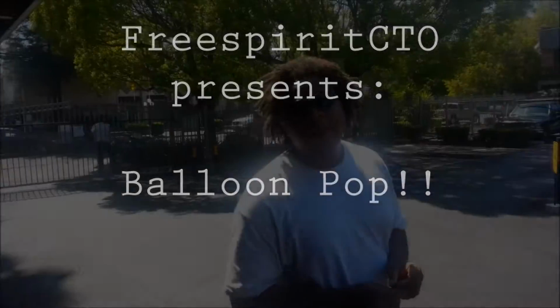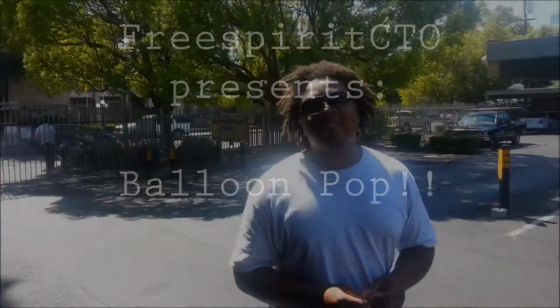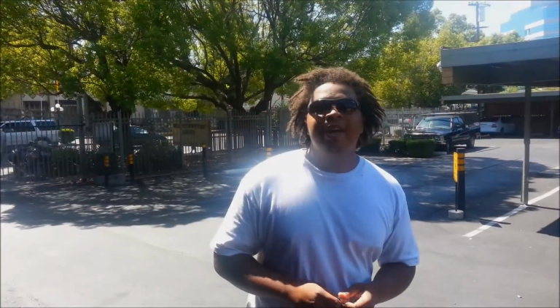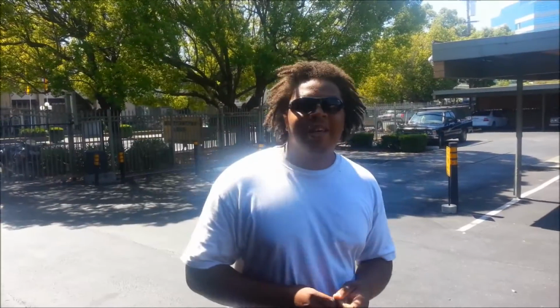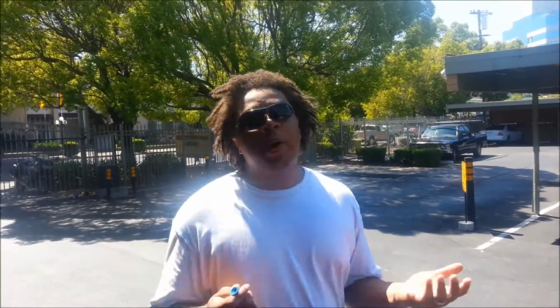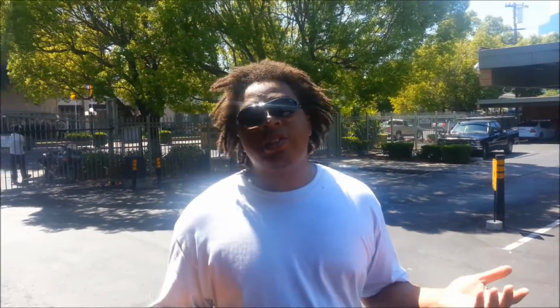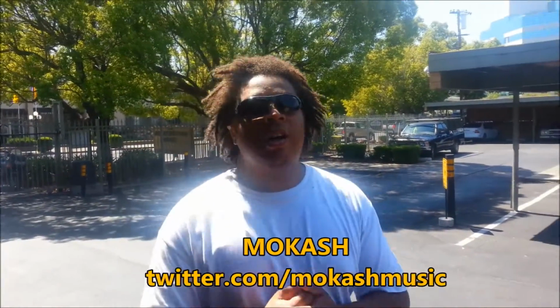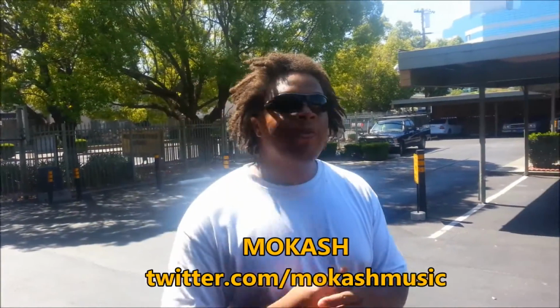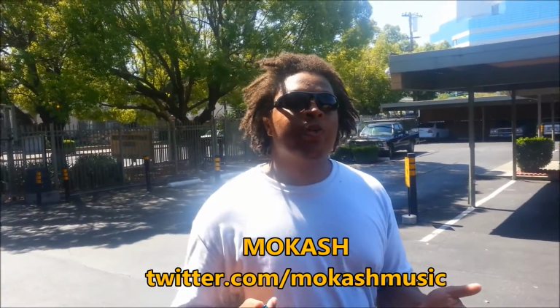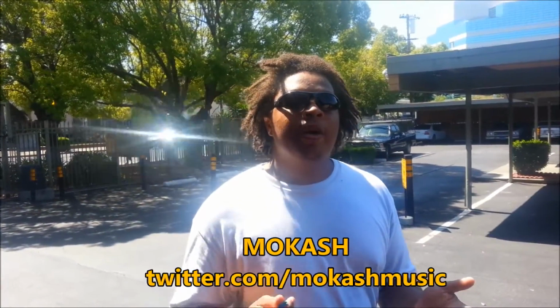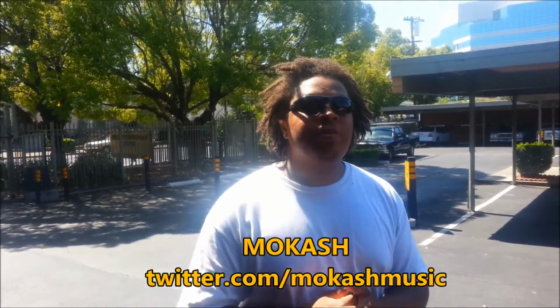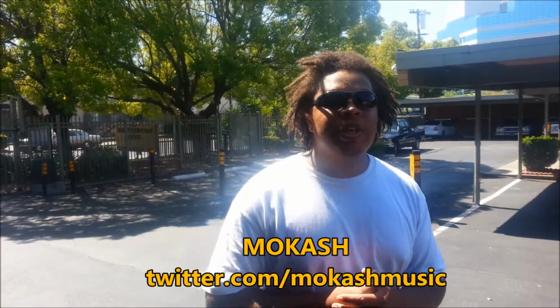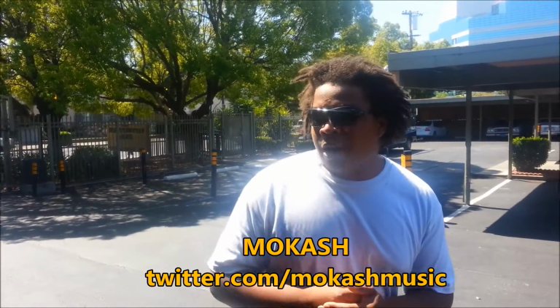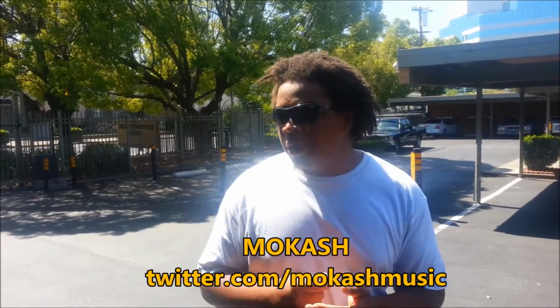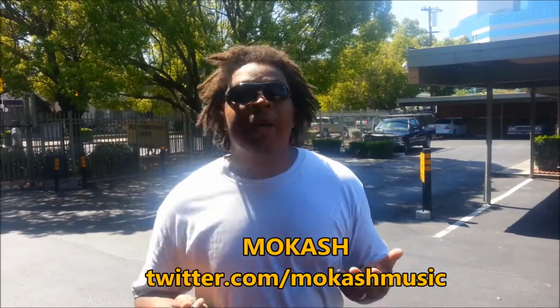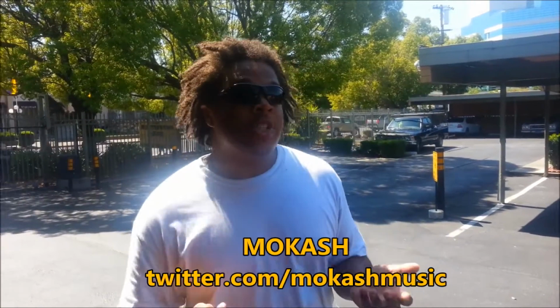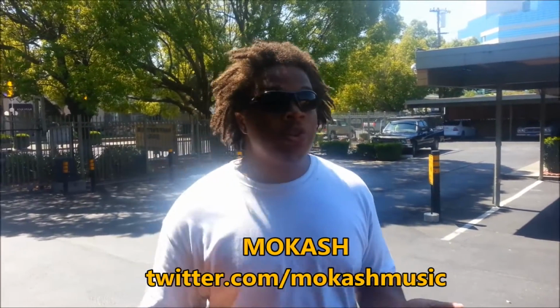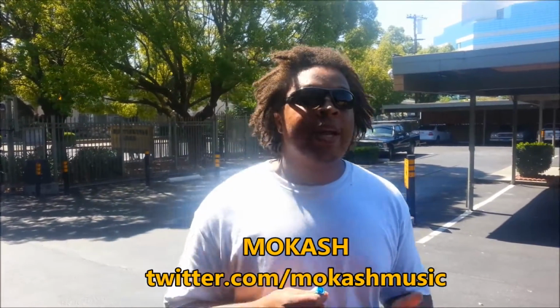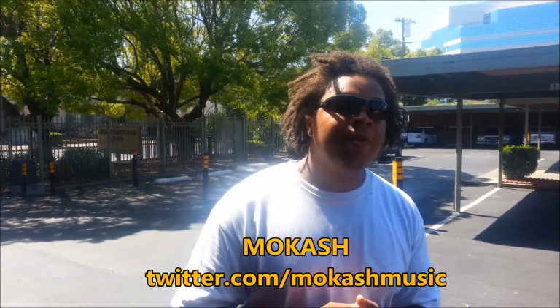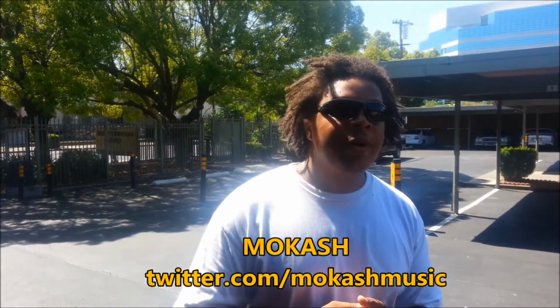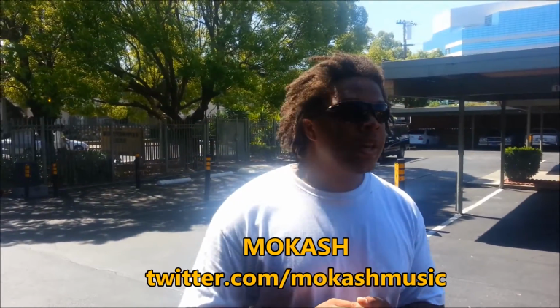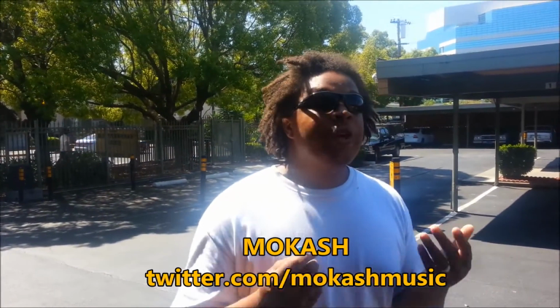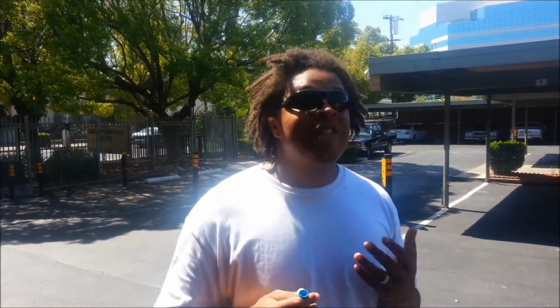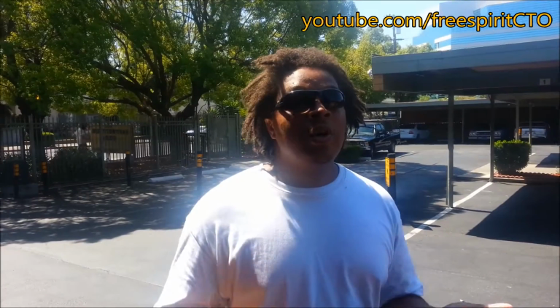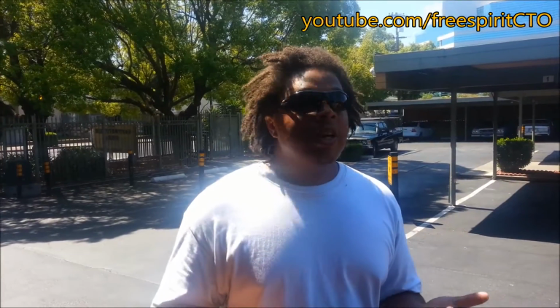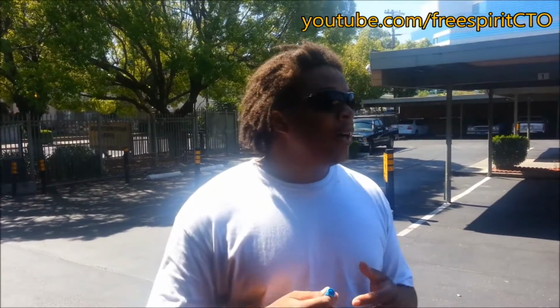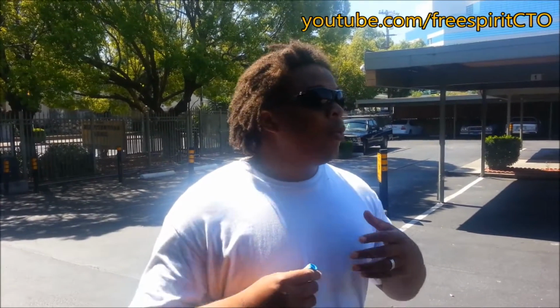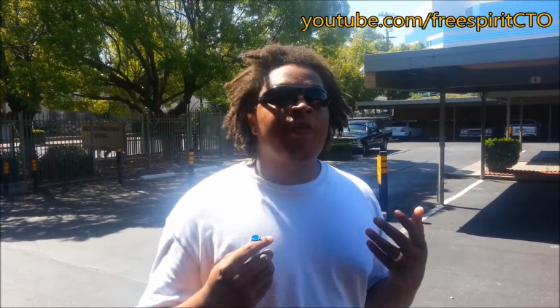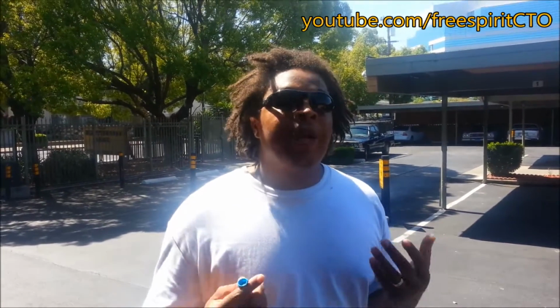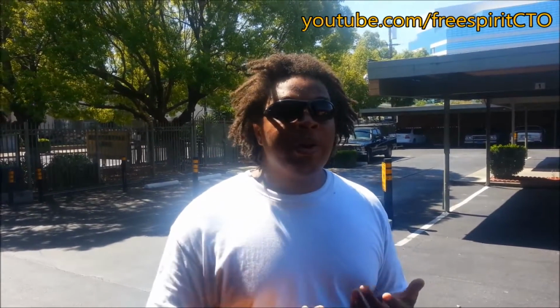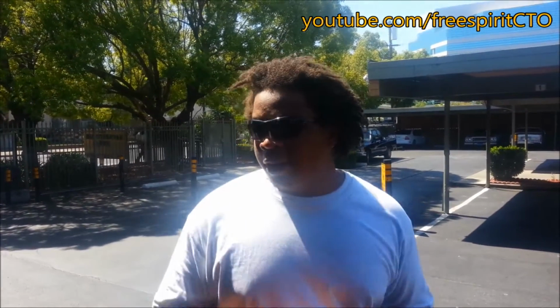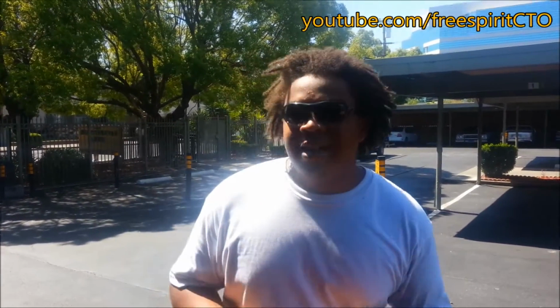Hey, how's it going? It's Mo Cash. Go ahead and follow me on Twitter, Mo Cash Music. I'm from the Music and Magnificent channel on YouTube. Right now today we're filming with Free Spirit CTO, and we're part of the RPM network, so go ahead and check us out.